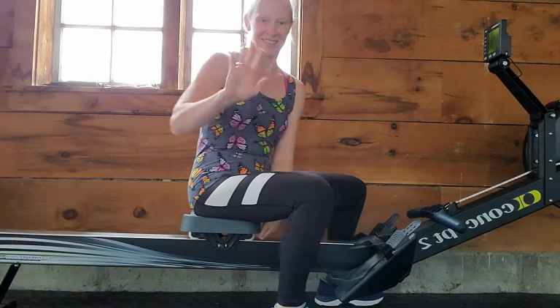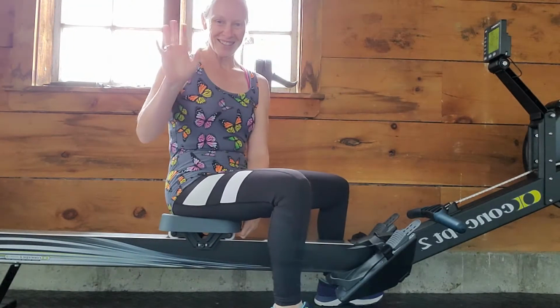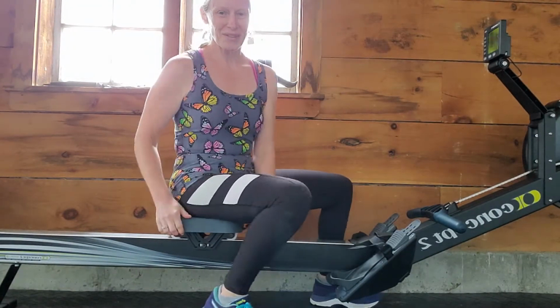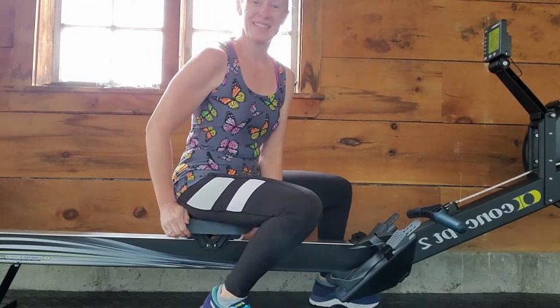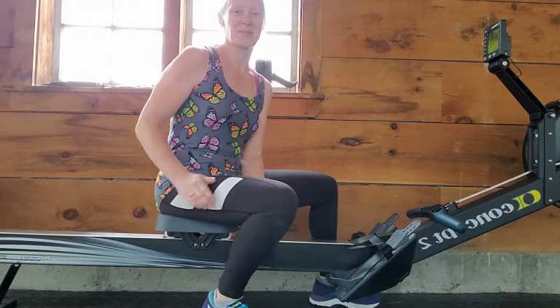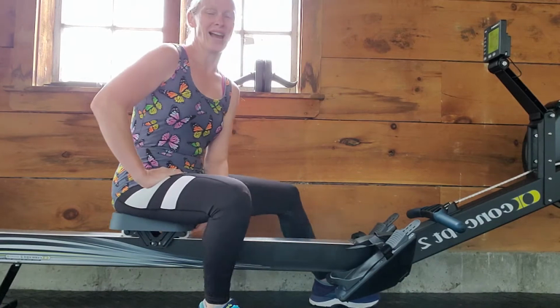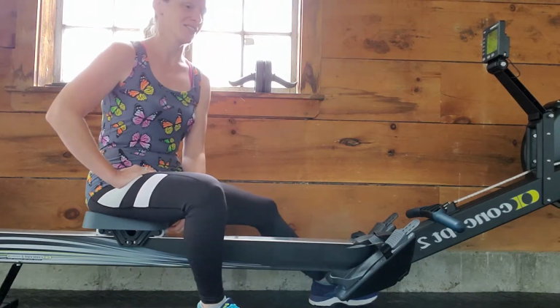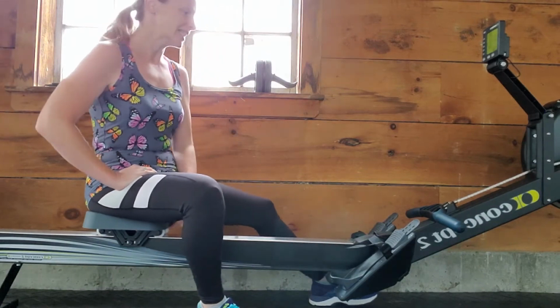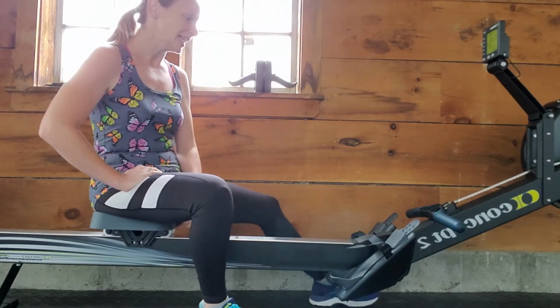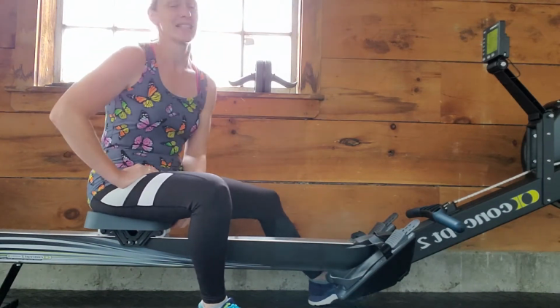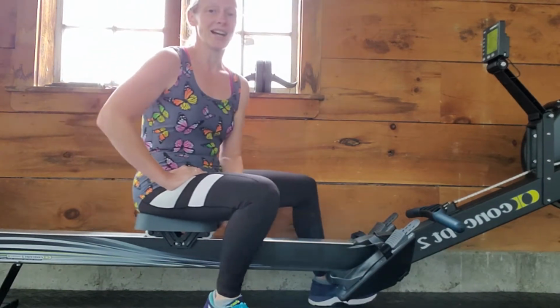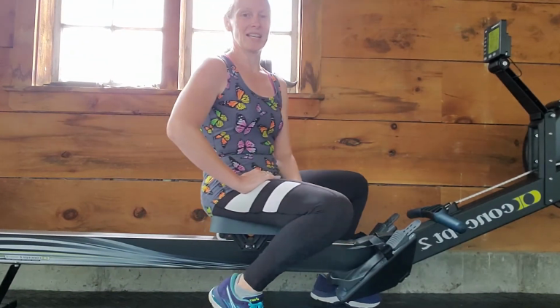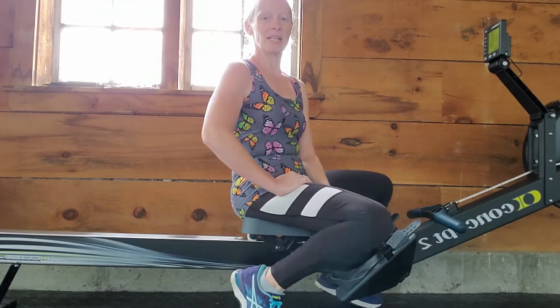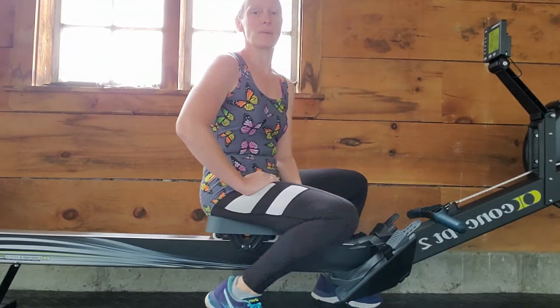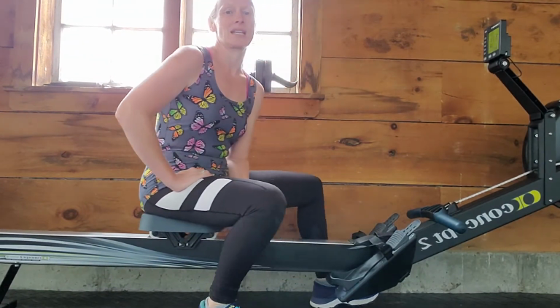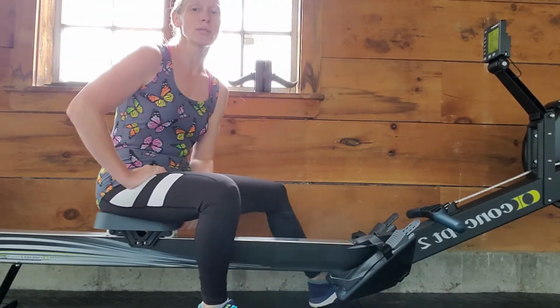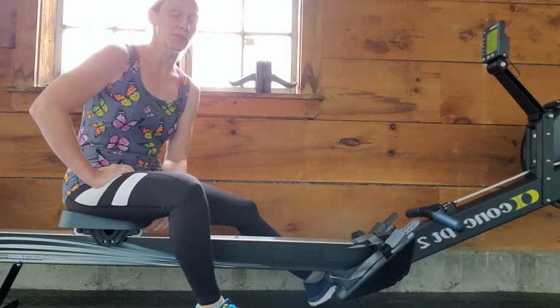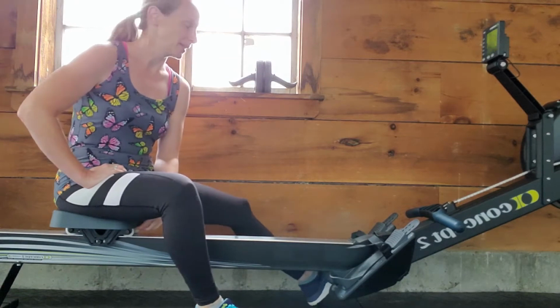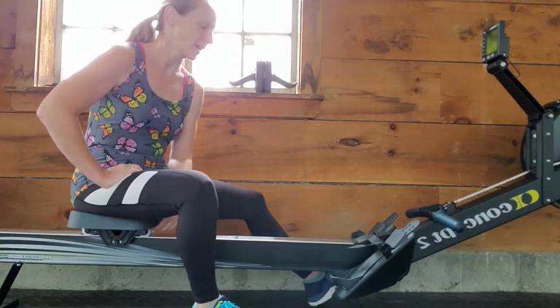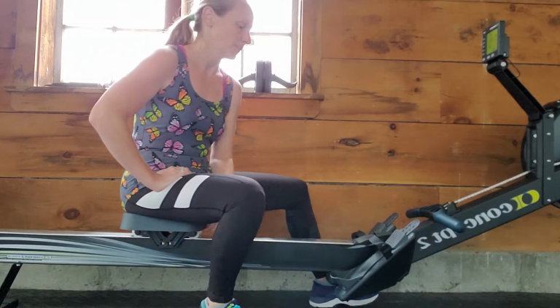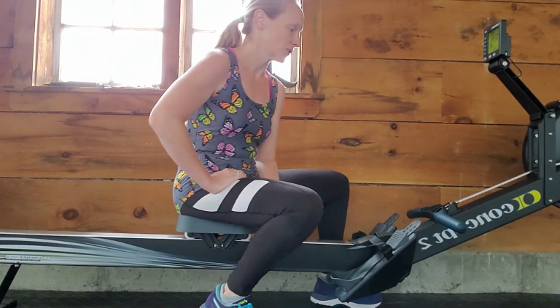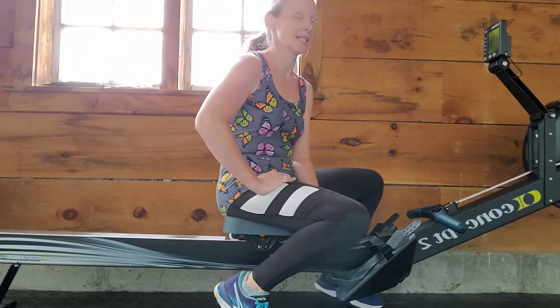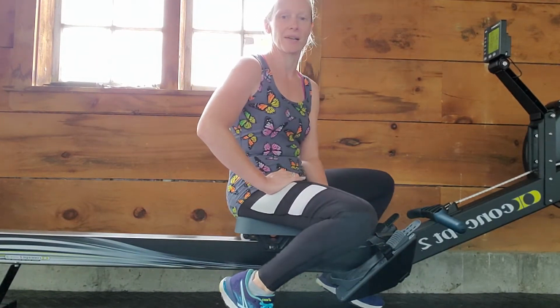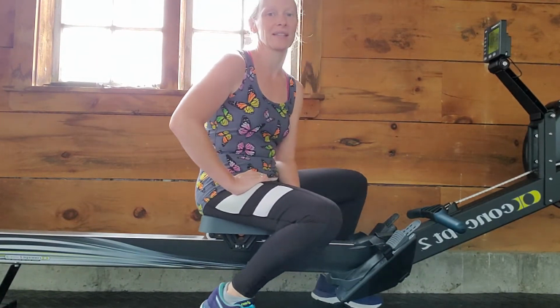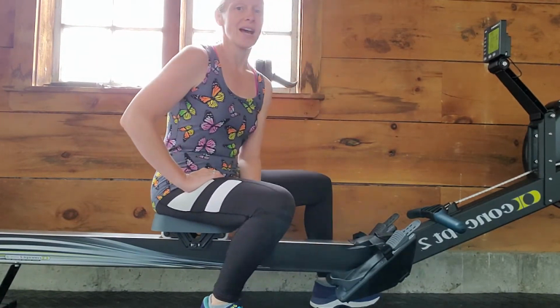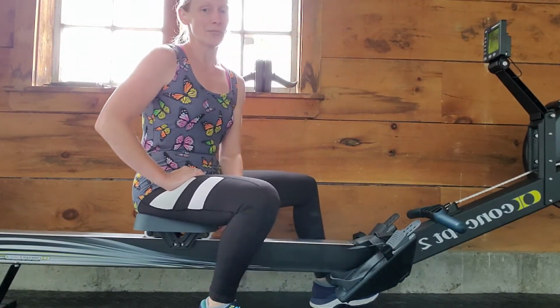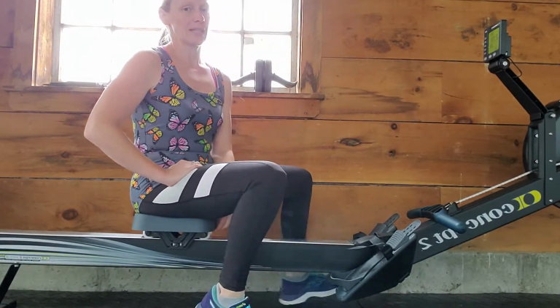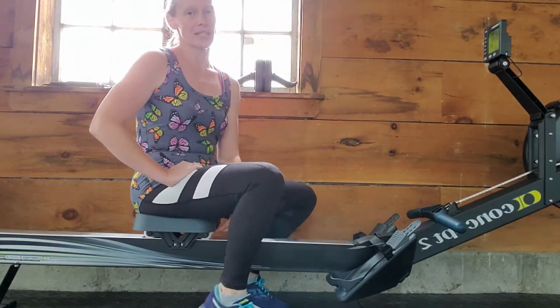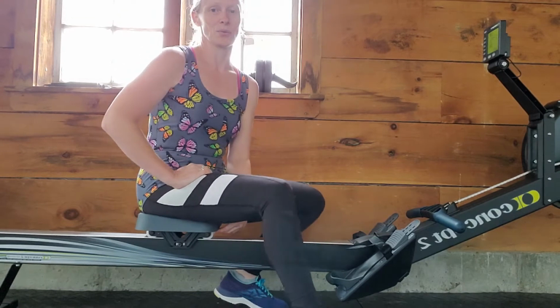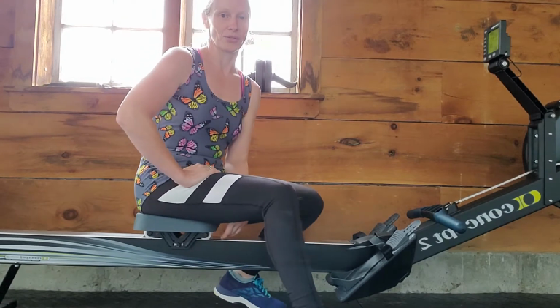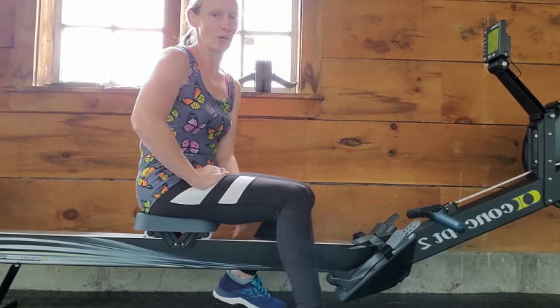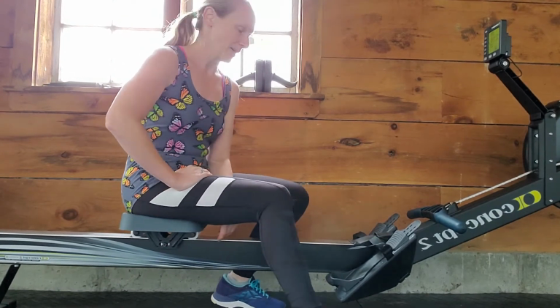Hello everyone! As you can see, I am sitting on my newest piece of equipment here. I'm crazy excited about this. I have wanted a Concept 2 rower for quite some time.